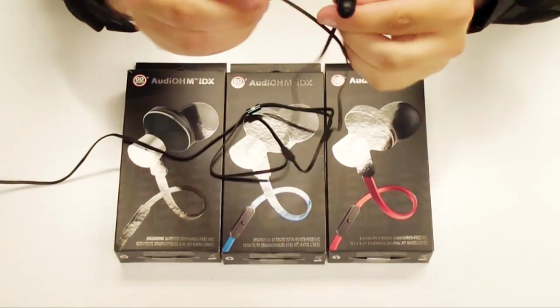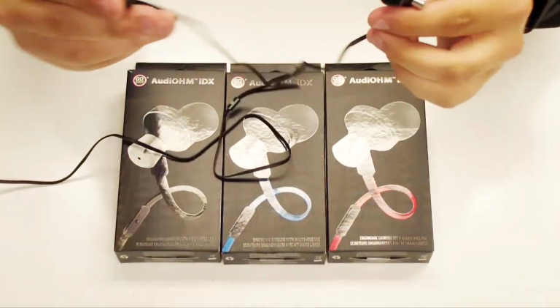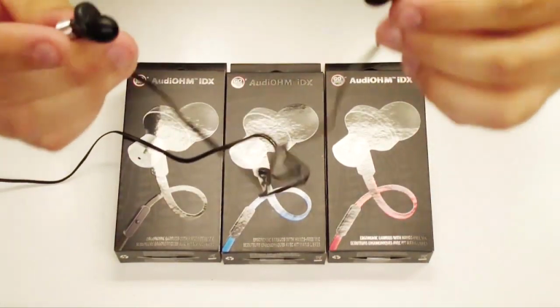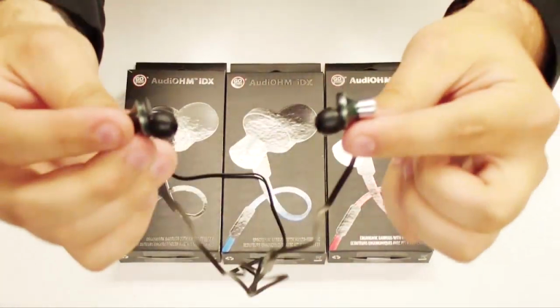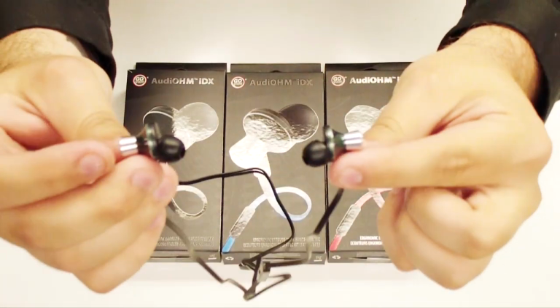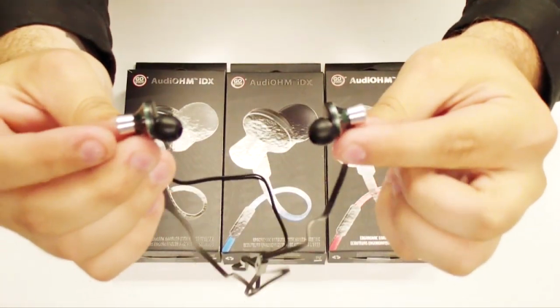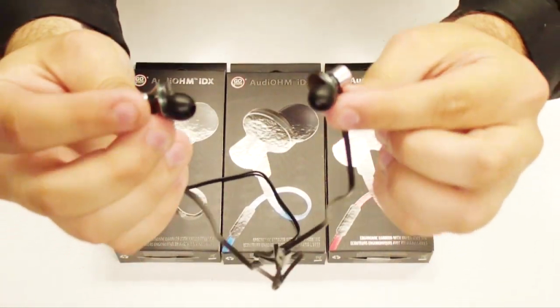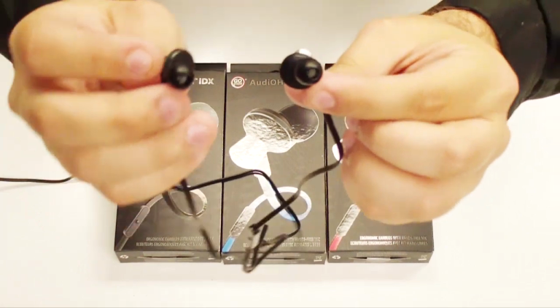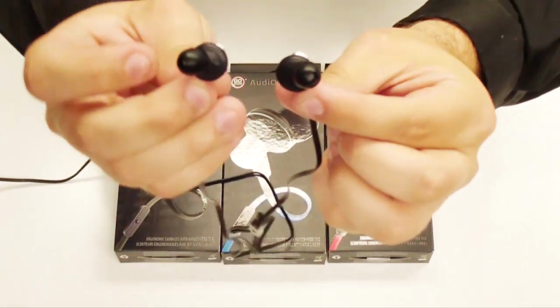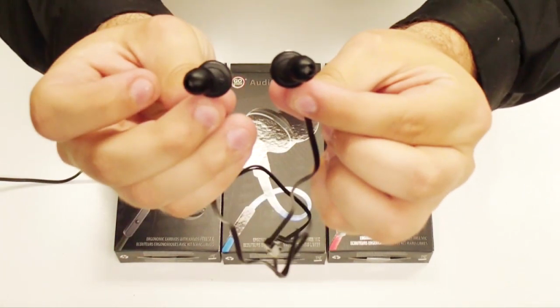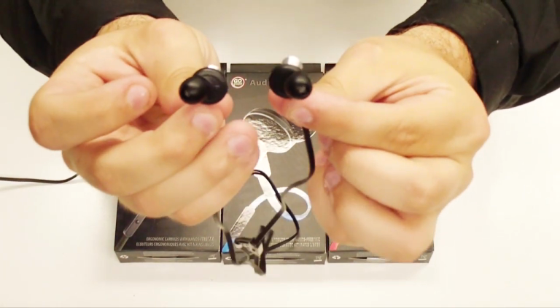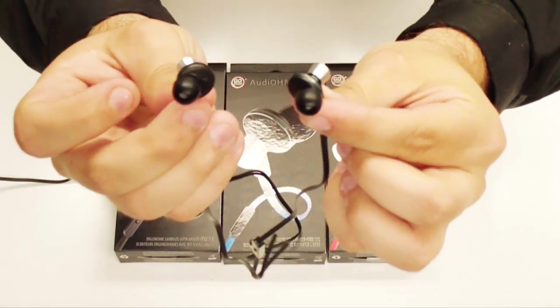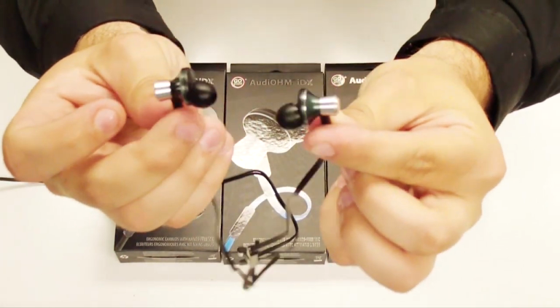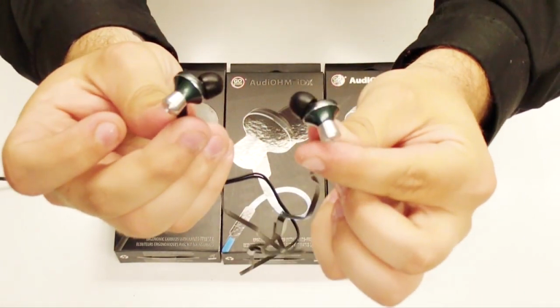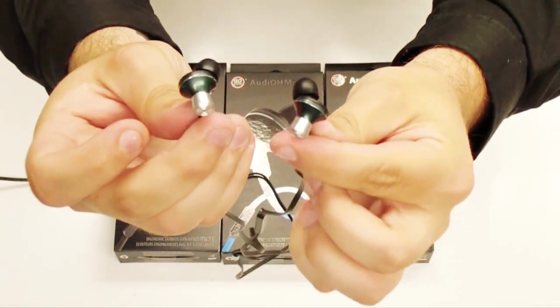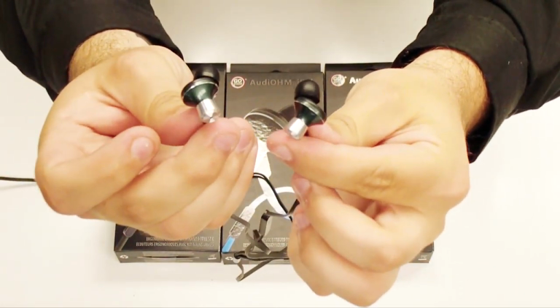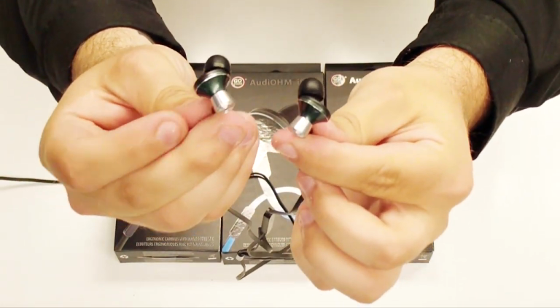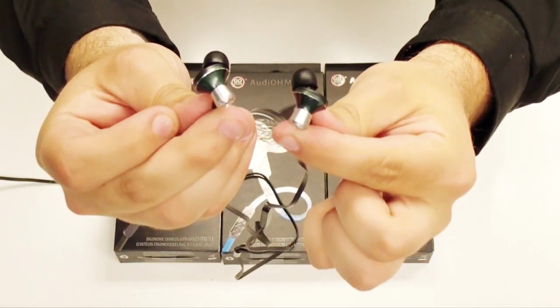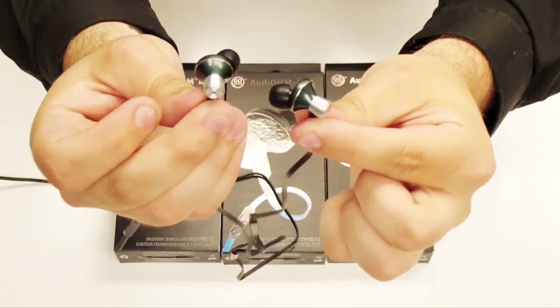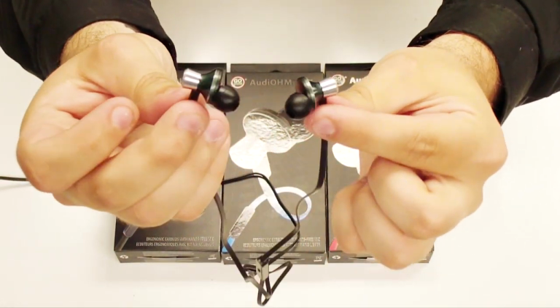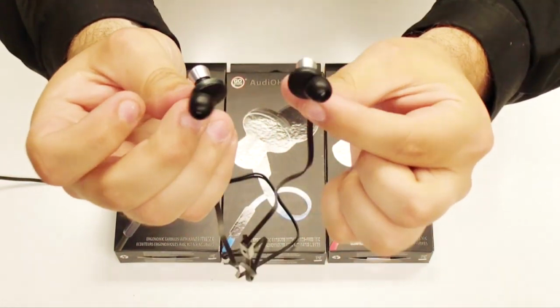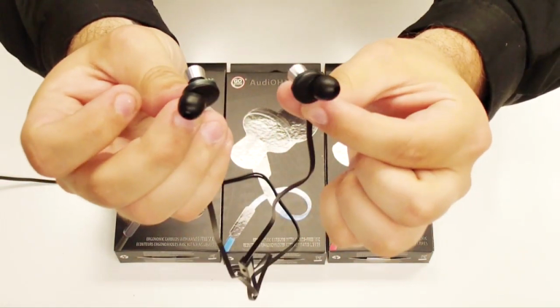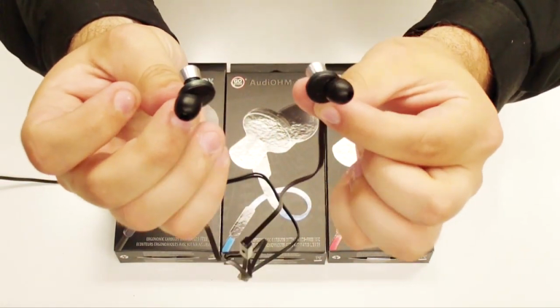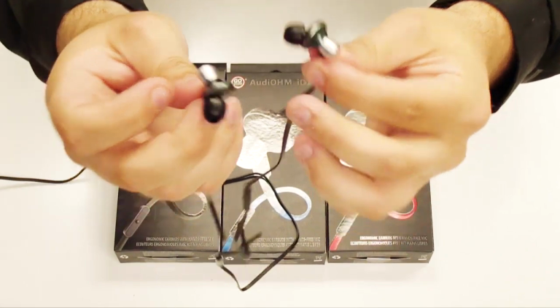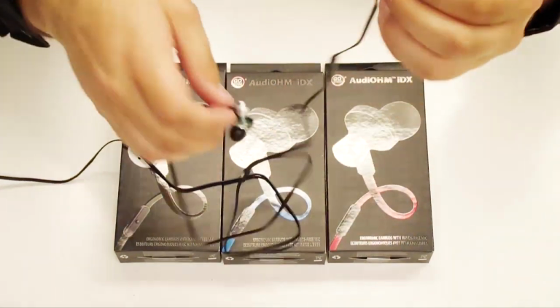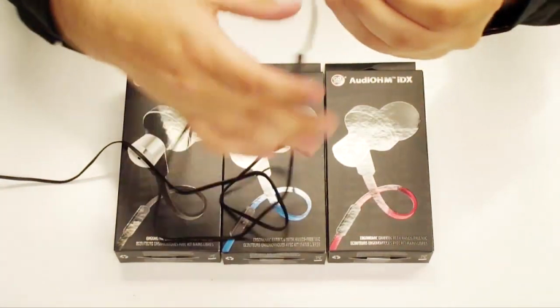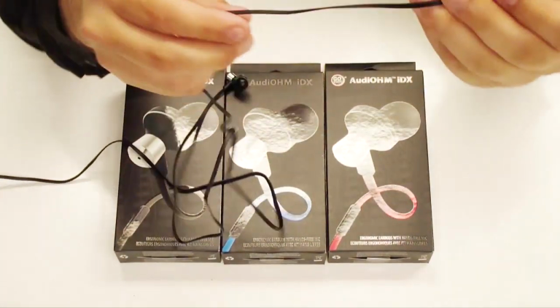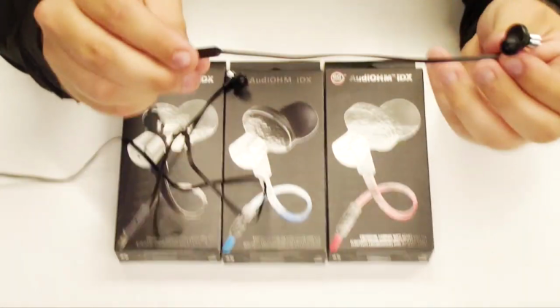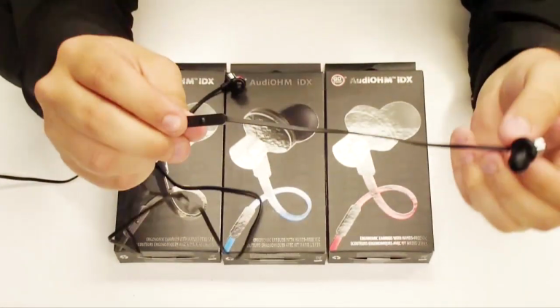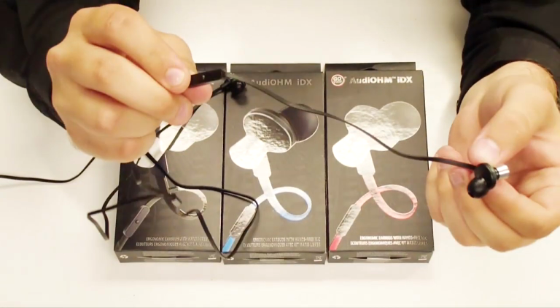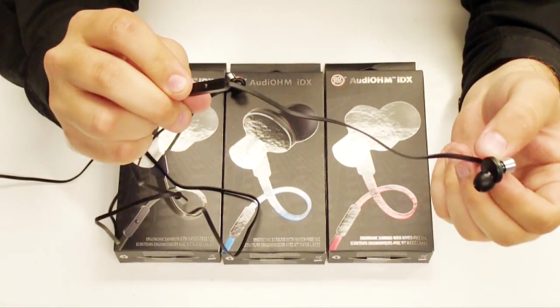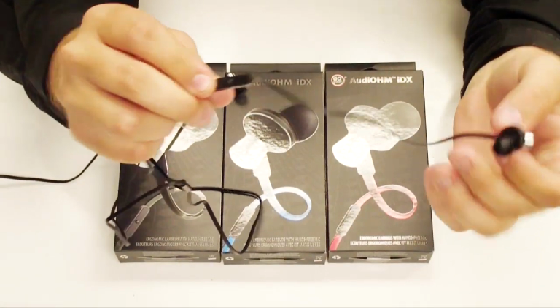They do have an ergonomic shape to them. They go into your ear at an angle for better comfort, and it also has an inline microphone as well.